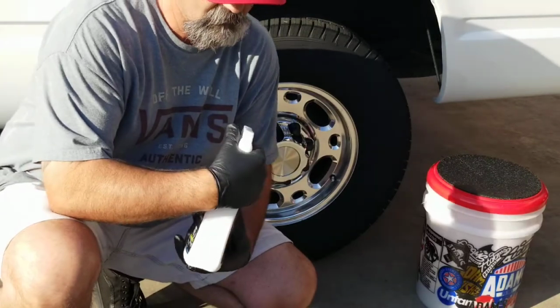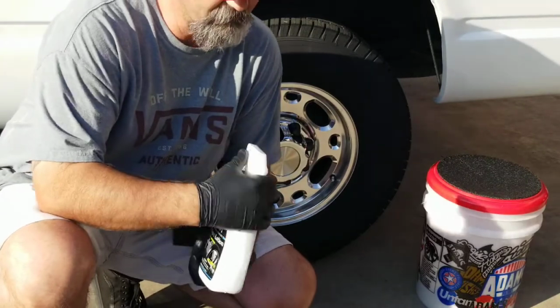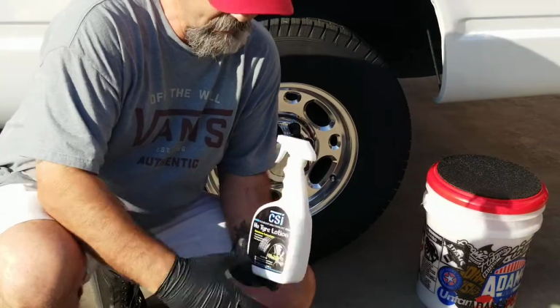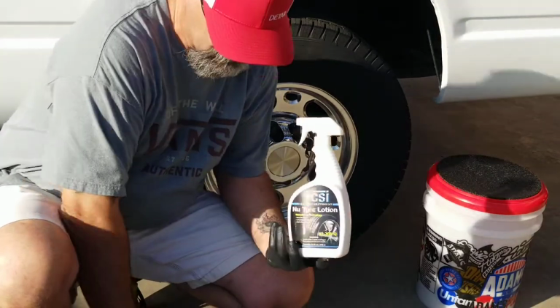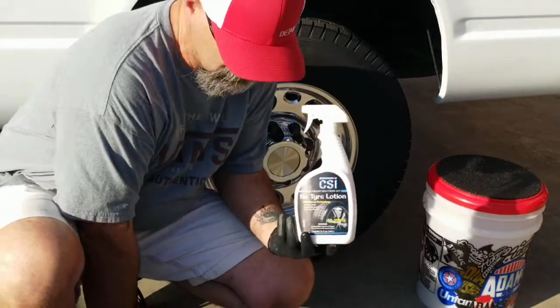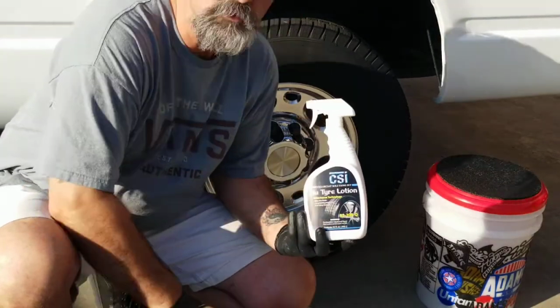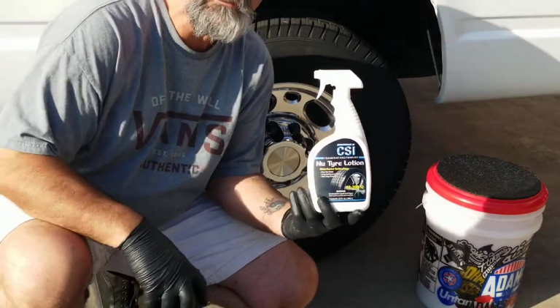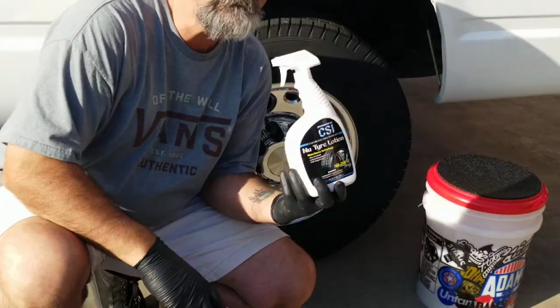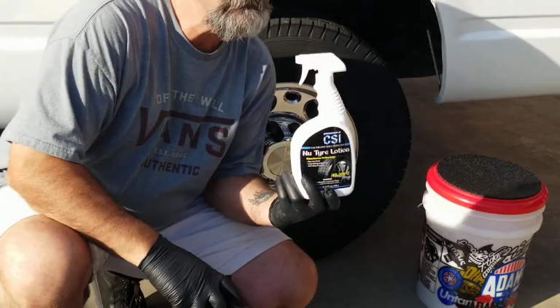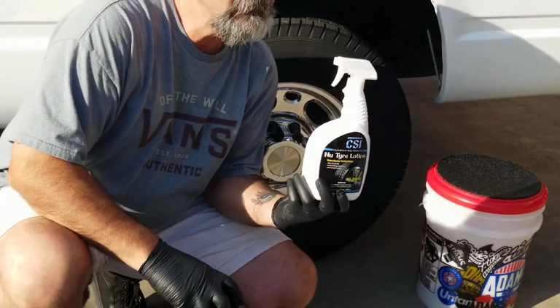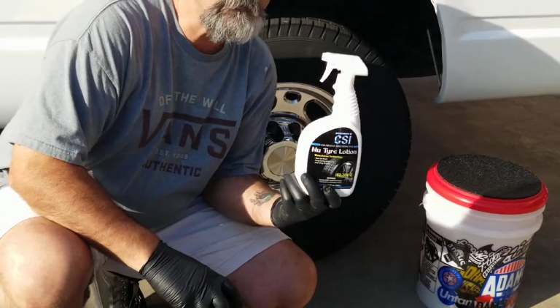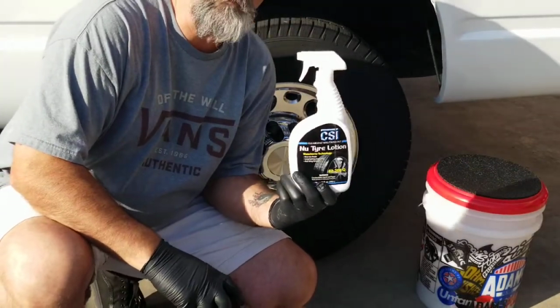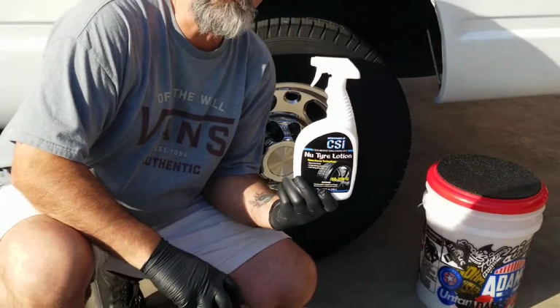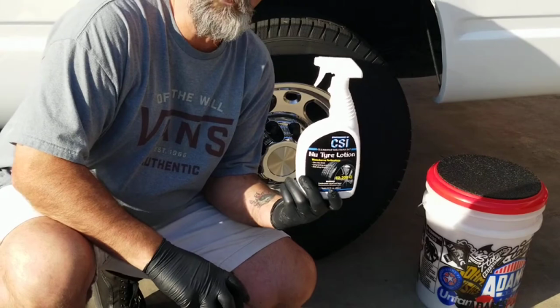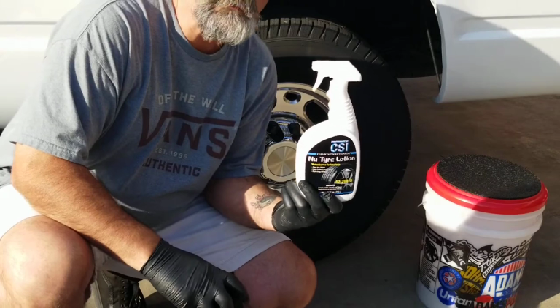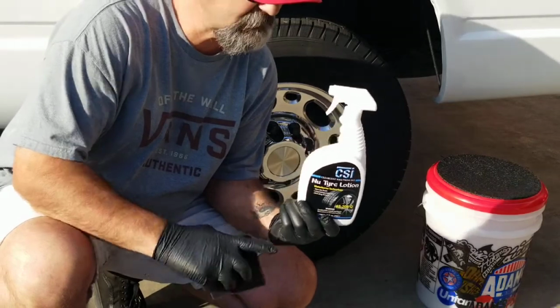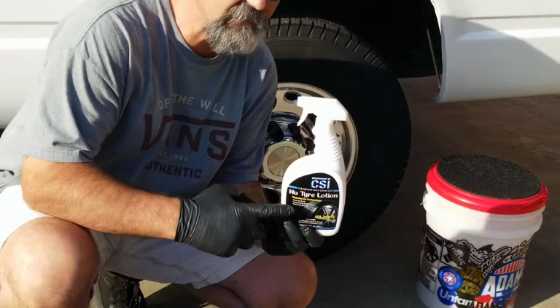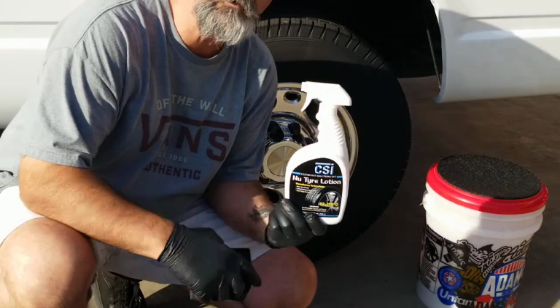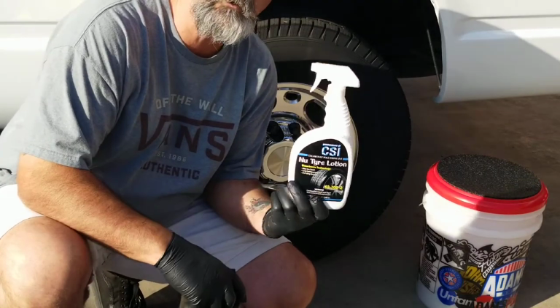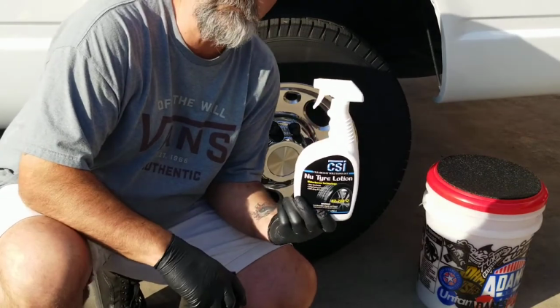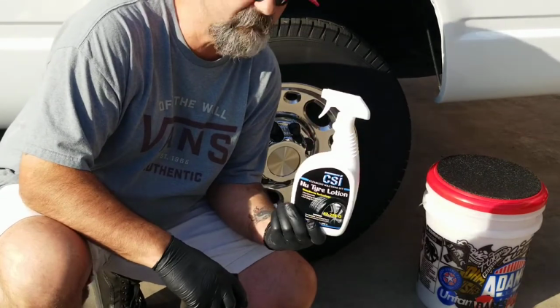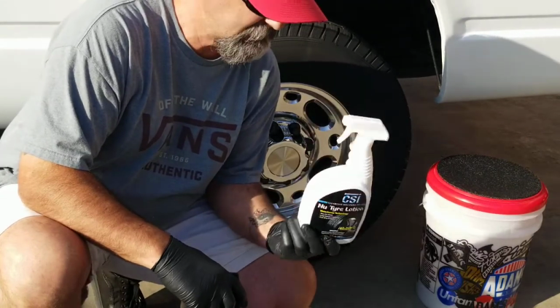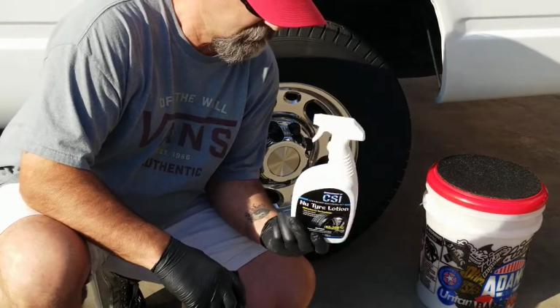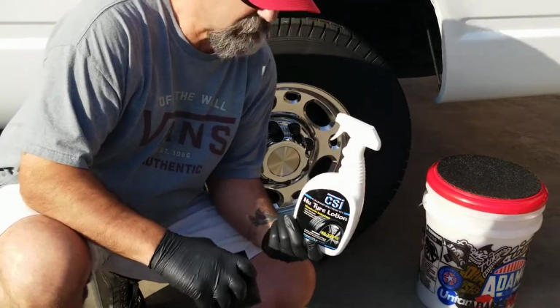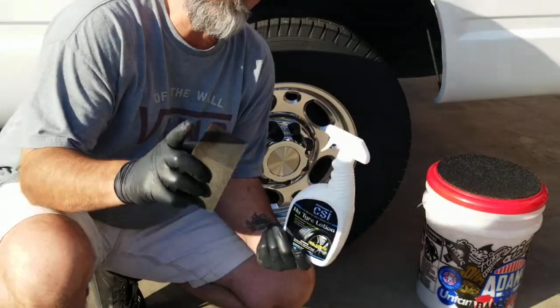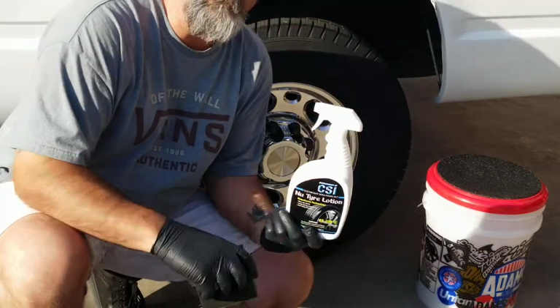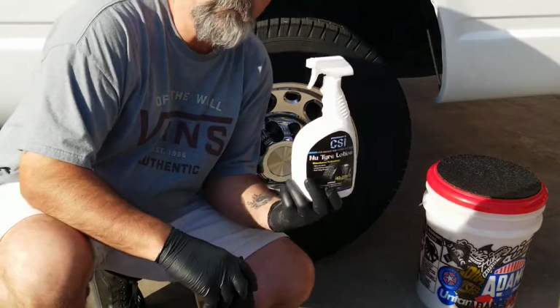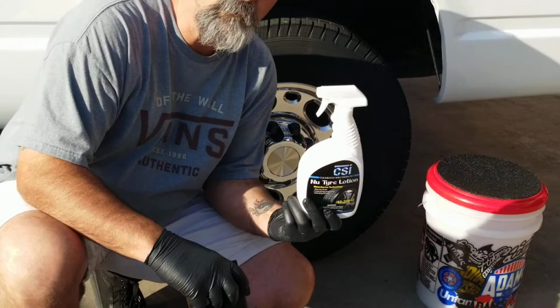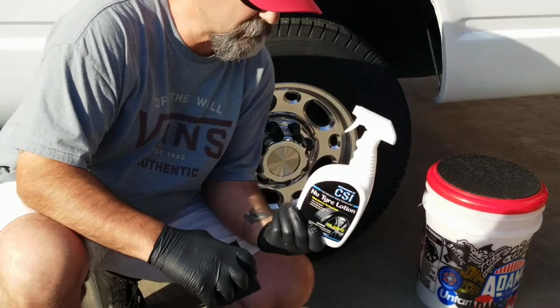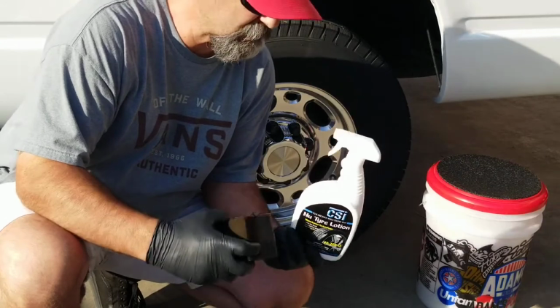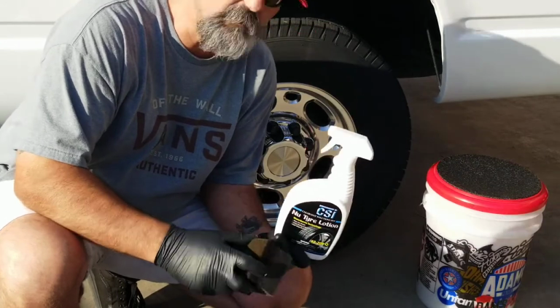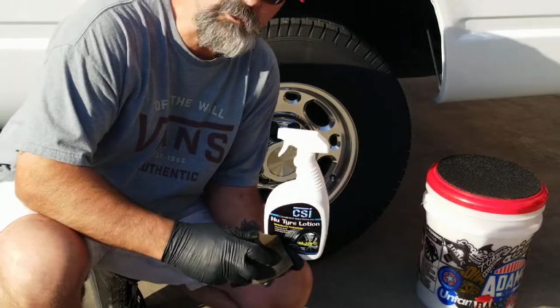It's more of a matte finish, low sheen. Great product, water-based product. CSI's coming on strong, I love this stuff. Shout out to Tom — thank you, man, for all your support. Appreciate it.